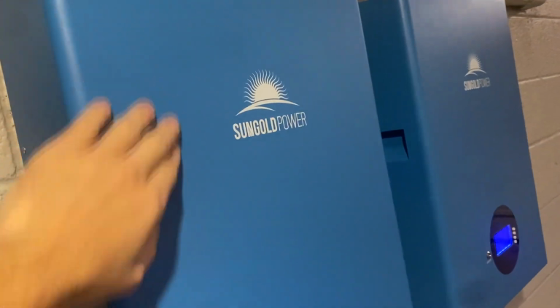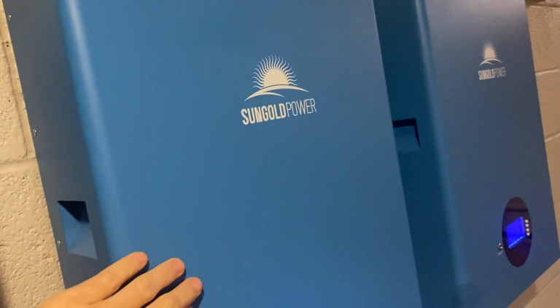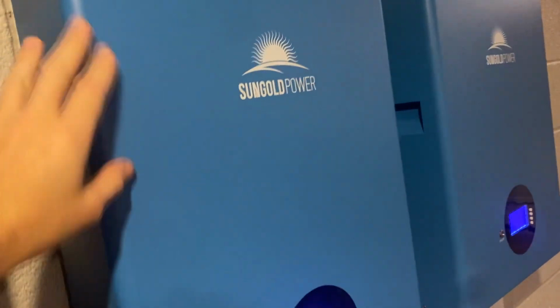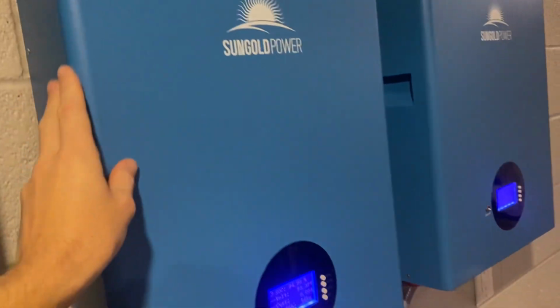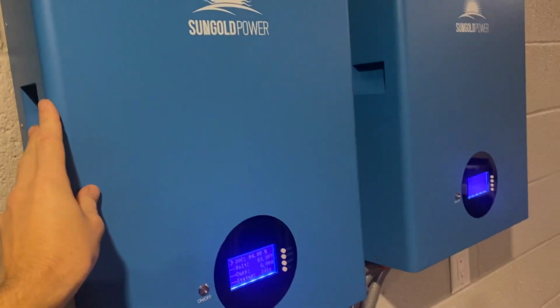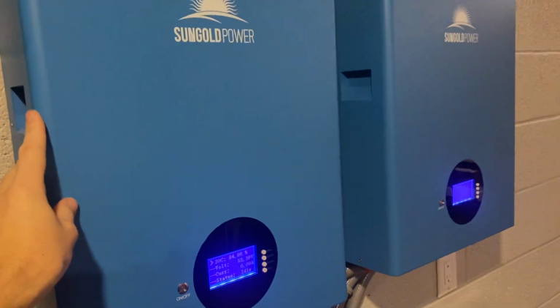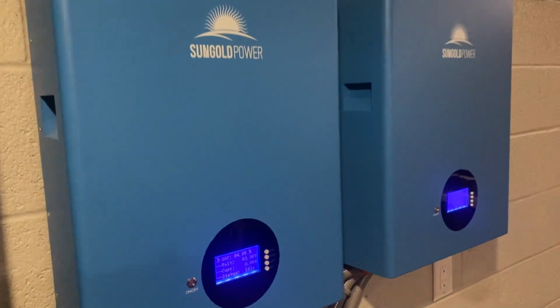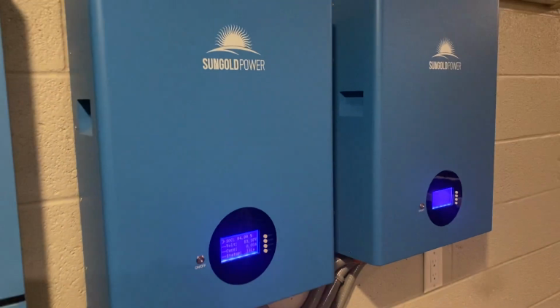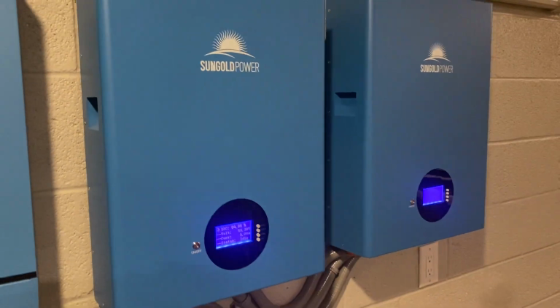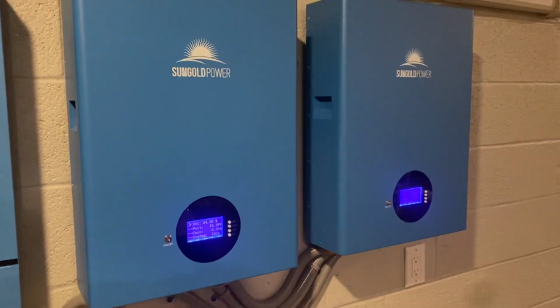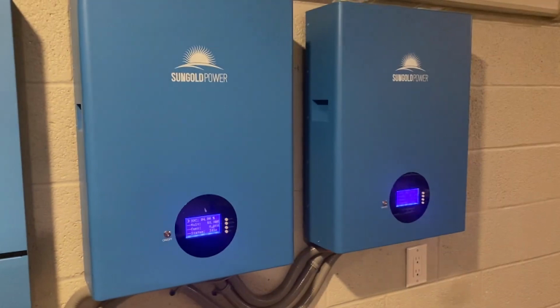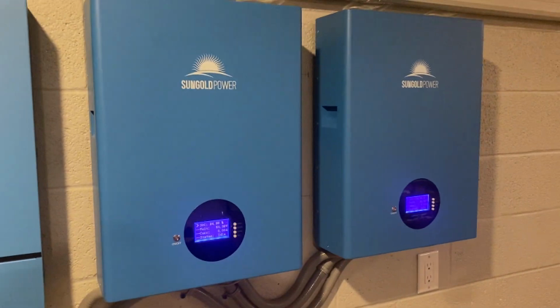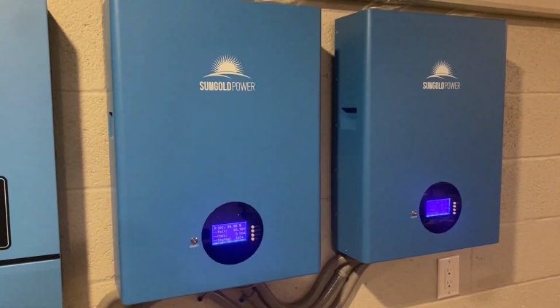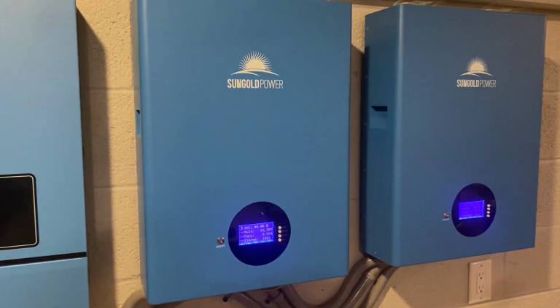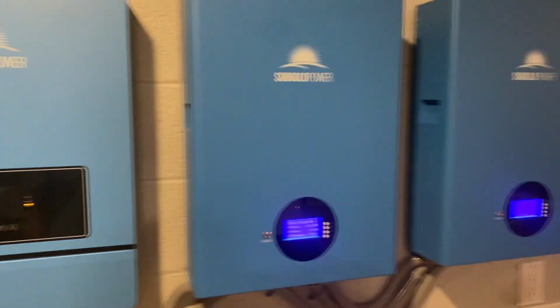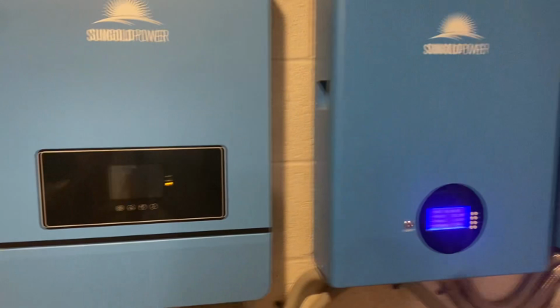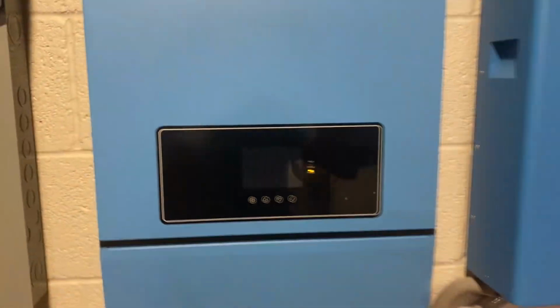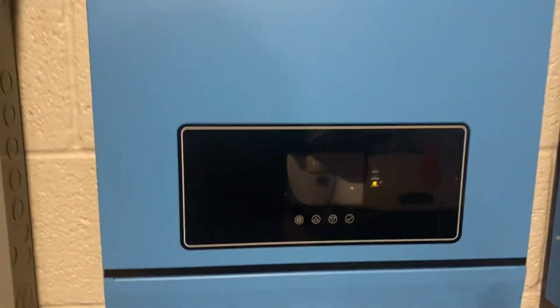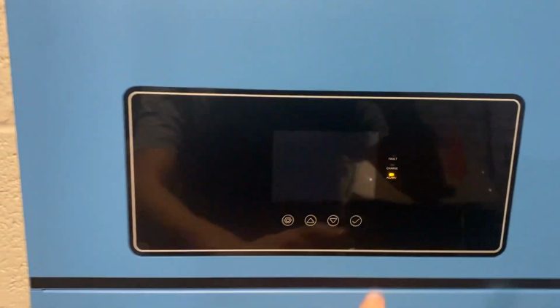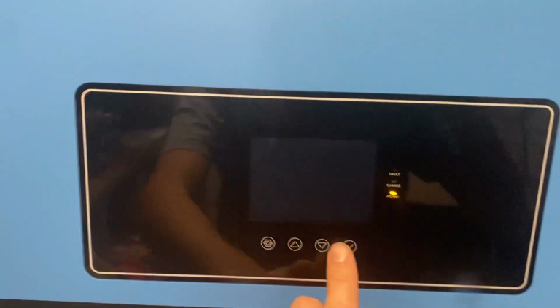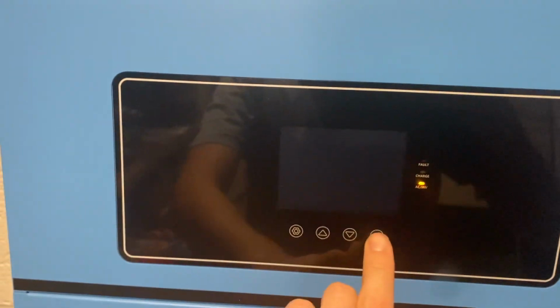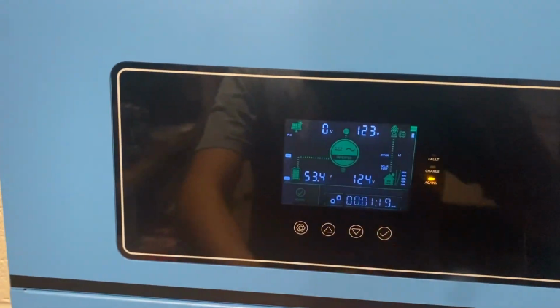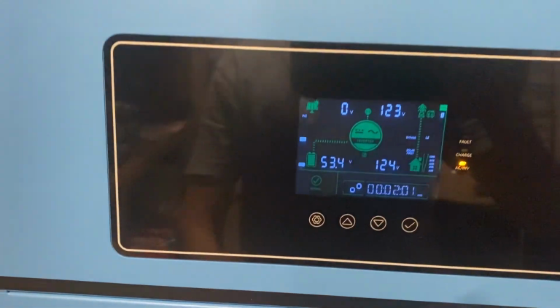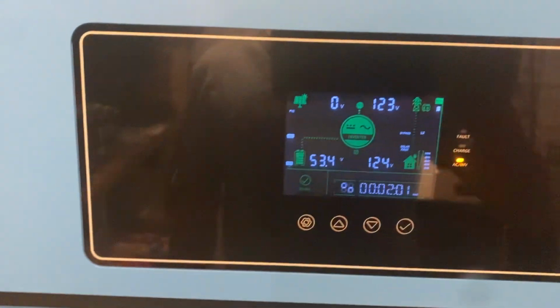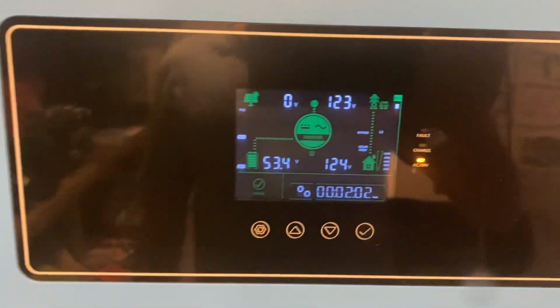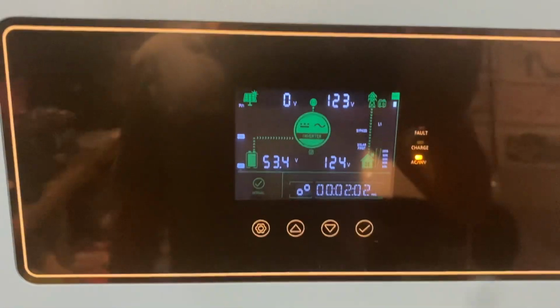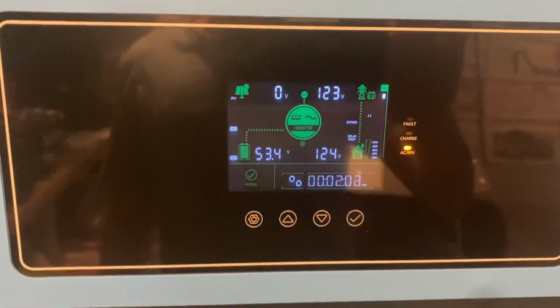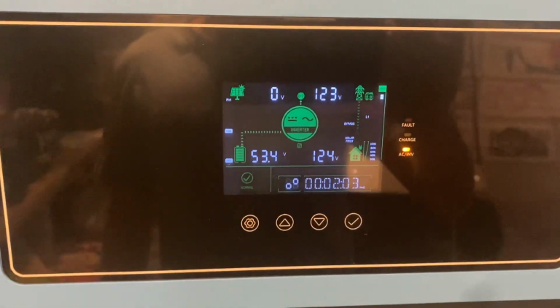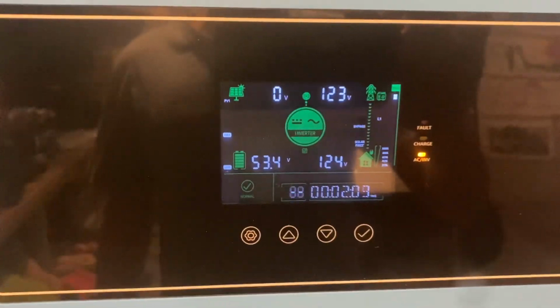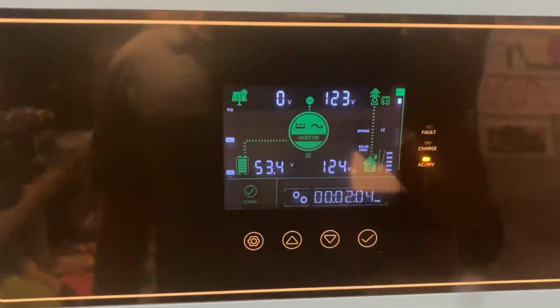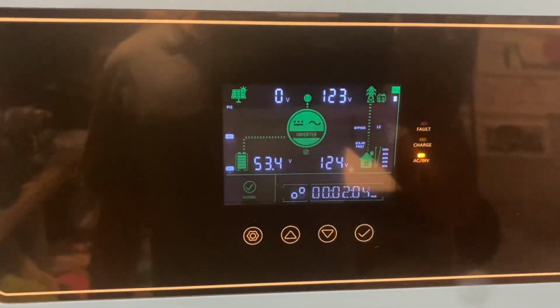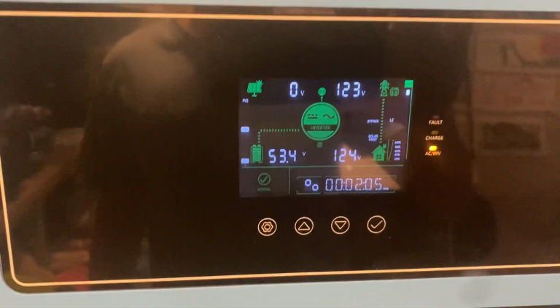But basically, if you're not charging and discharging too quickly, I don't think you're going to run into anything like that — hopefully for a while. Right now it's dispensing at nighttime with no solar coming in.